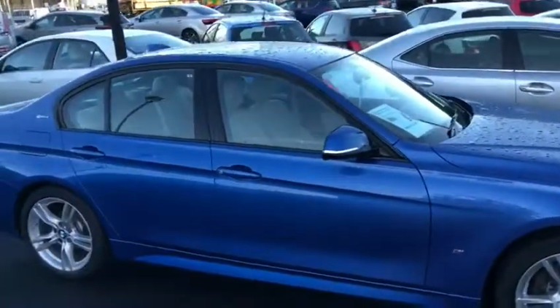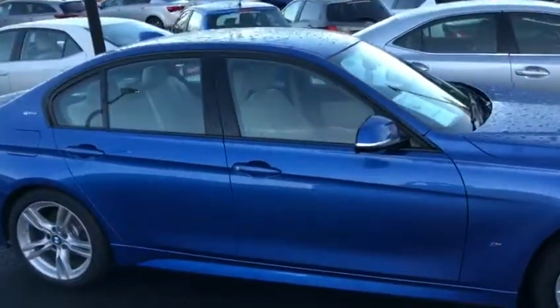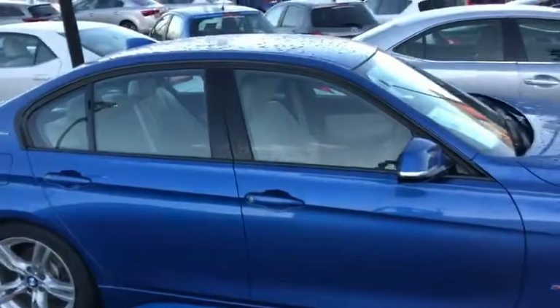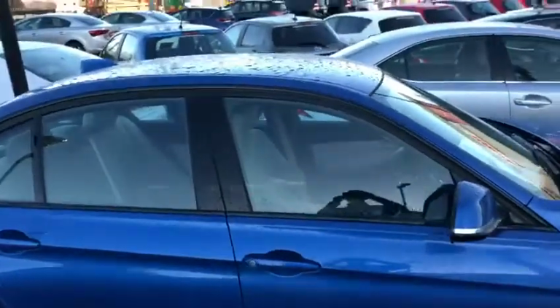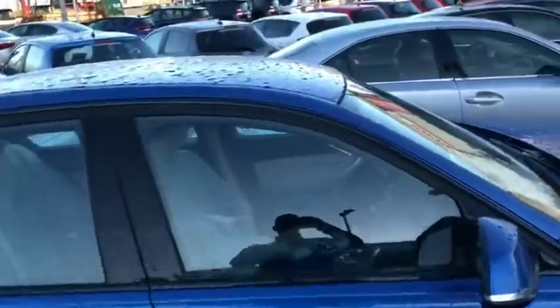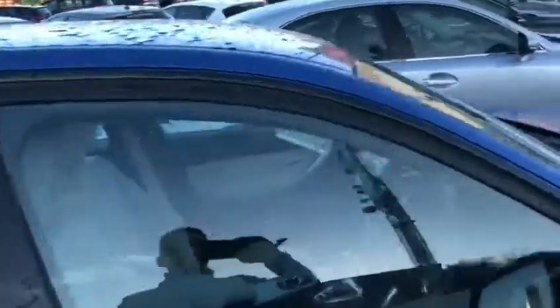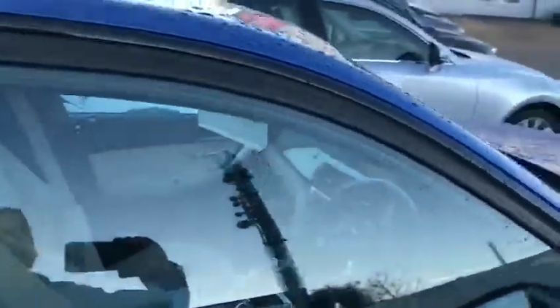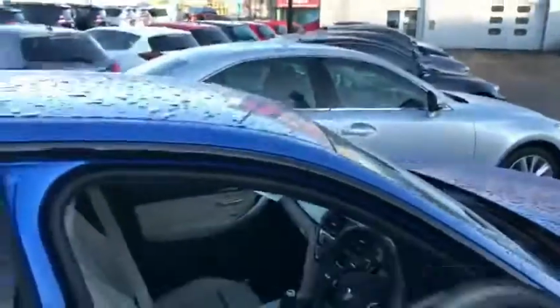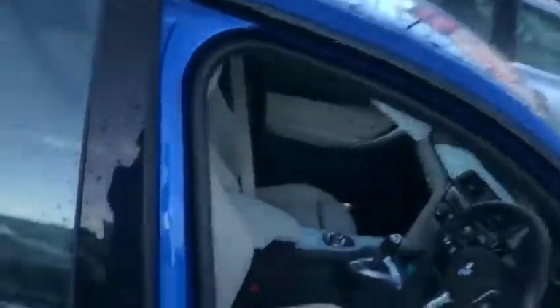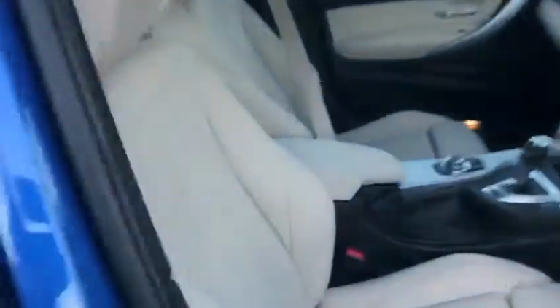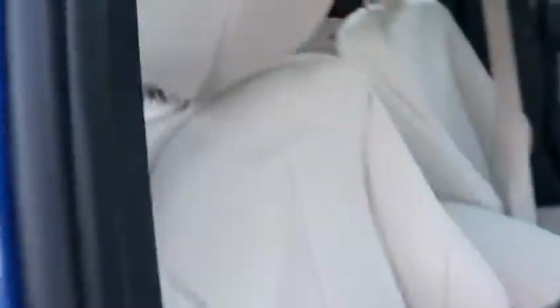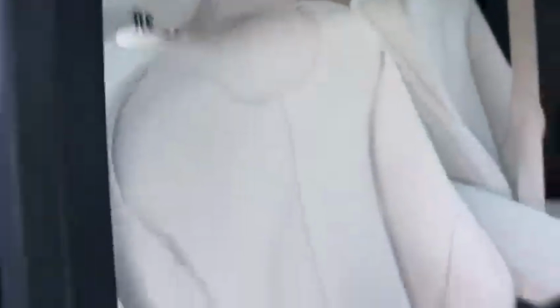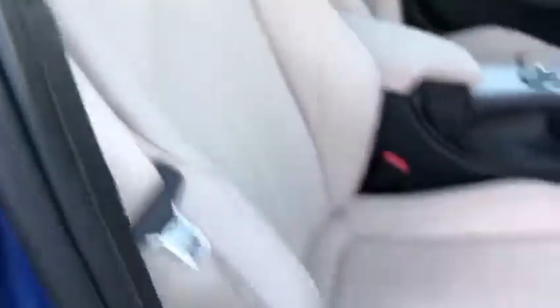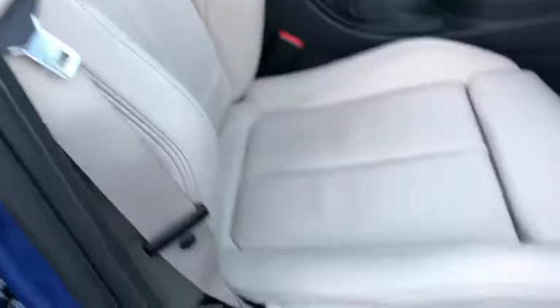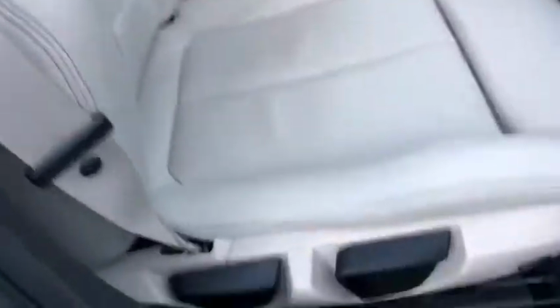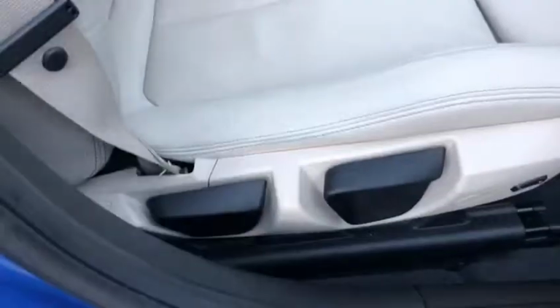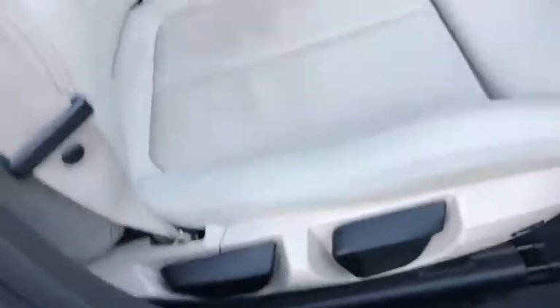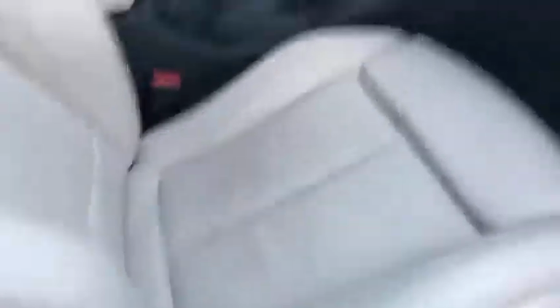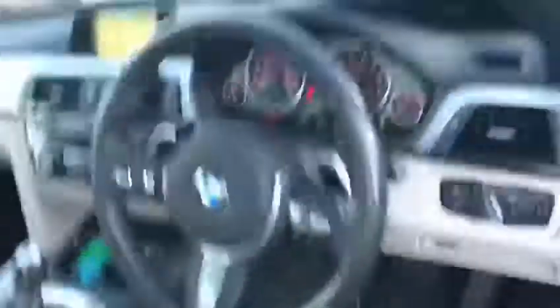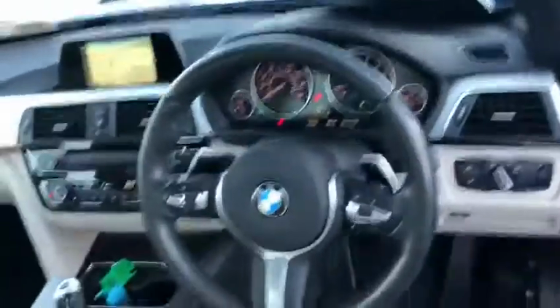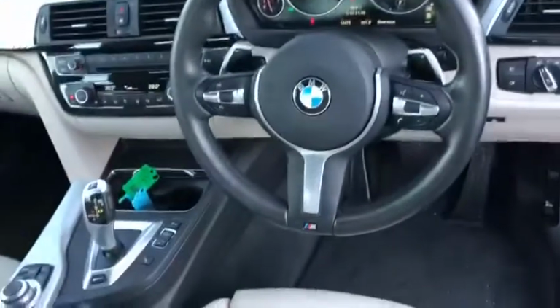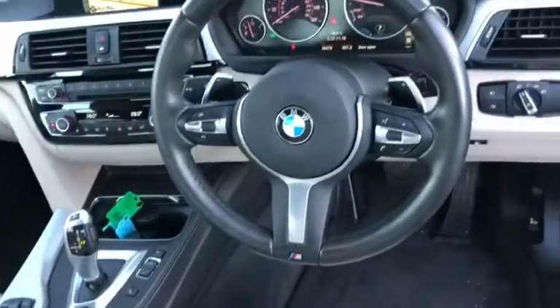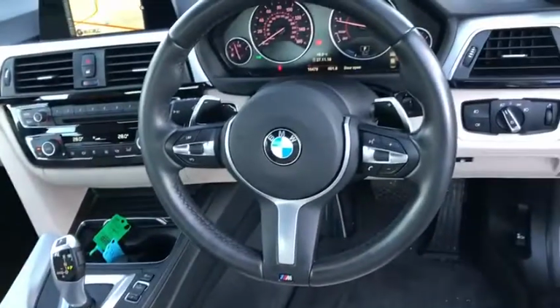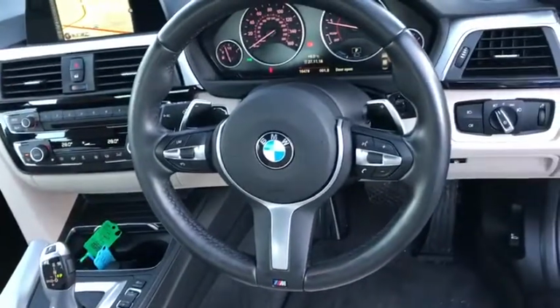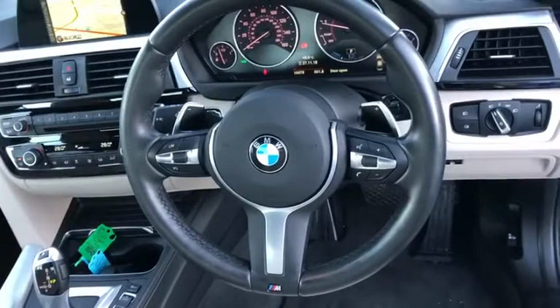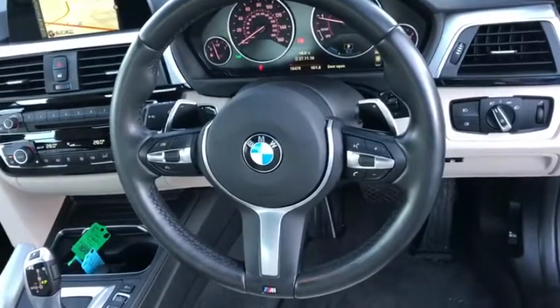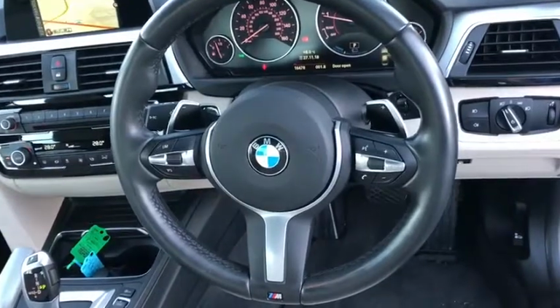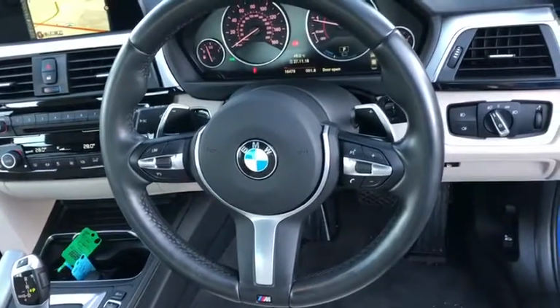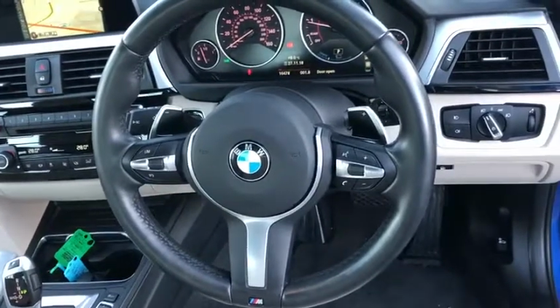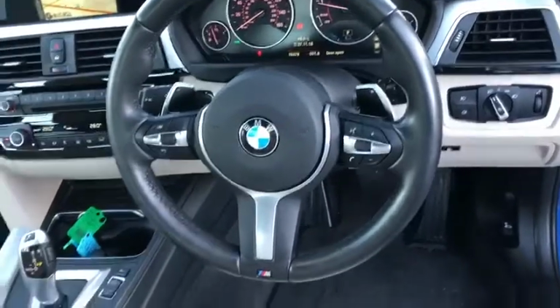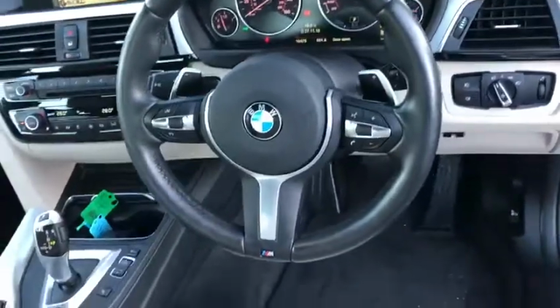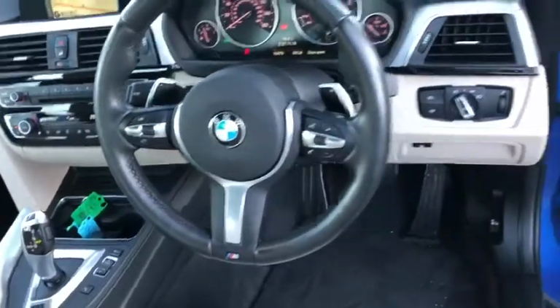This estral blue with the beige leather is a lovely combination, as you can see. Beige leather in perfect condition. Fully adjustable 3-spoke M-Sport multi-function steering wheel with paddle shifts, auto lights, auto wipers, and cruise control.